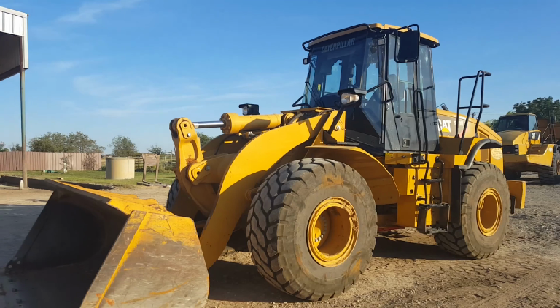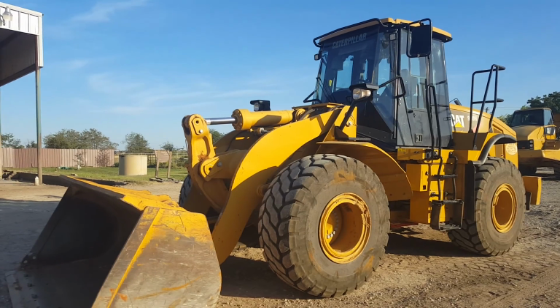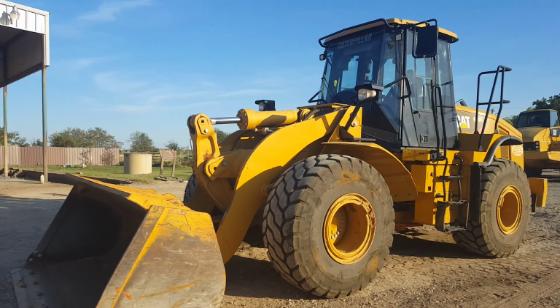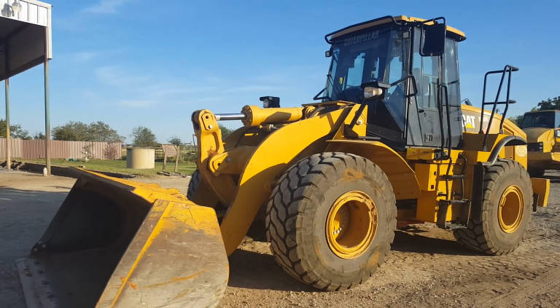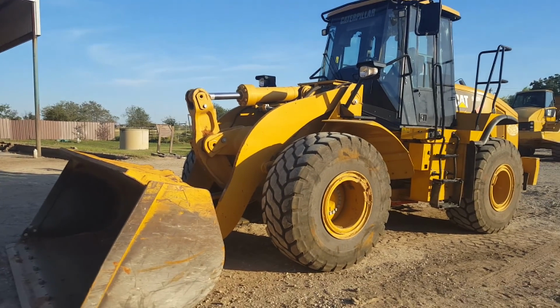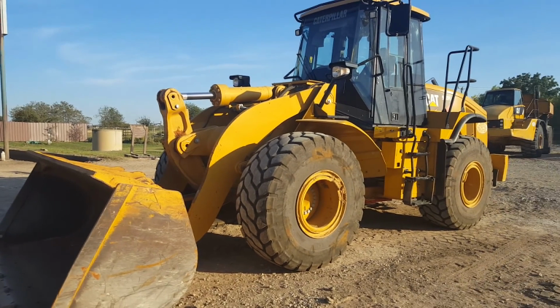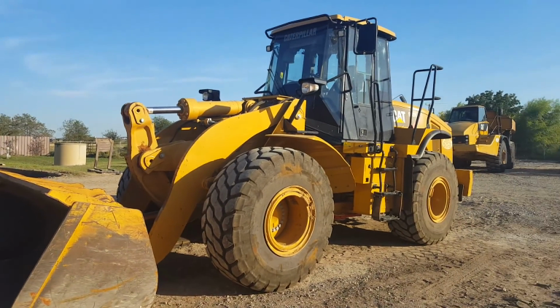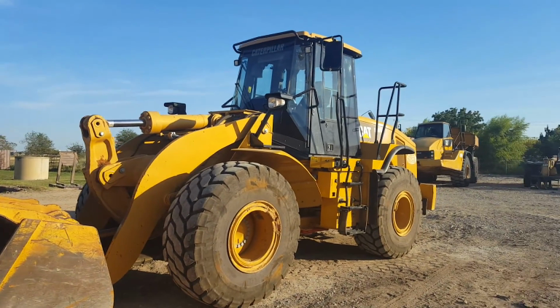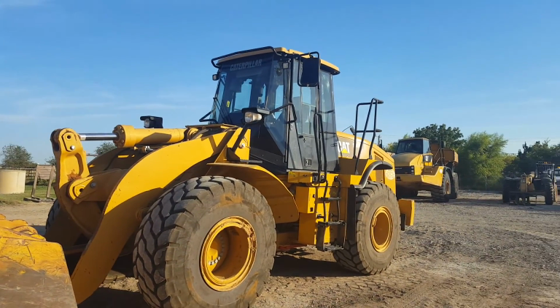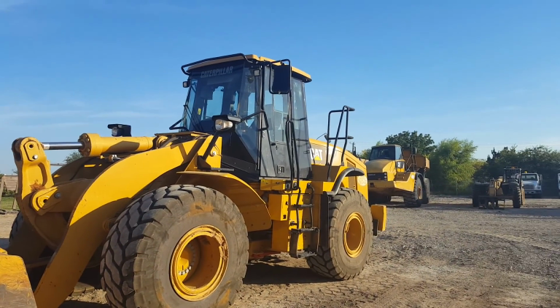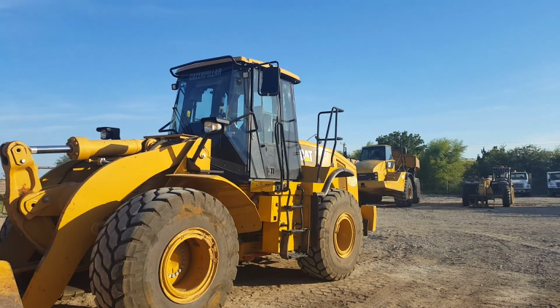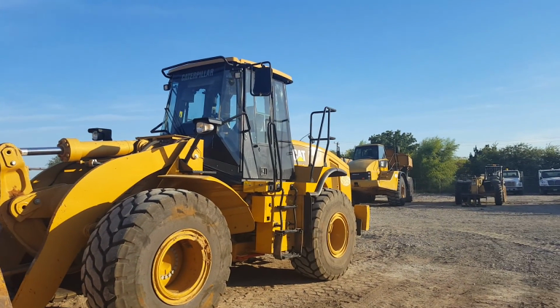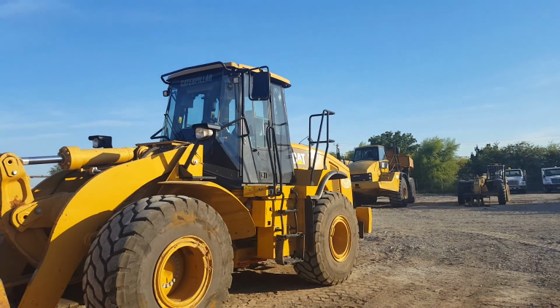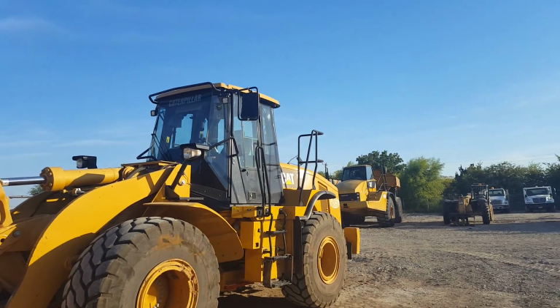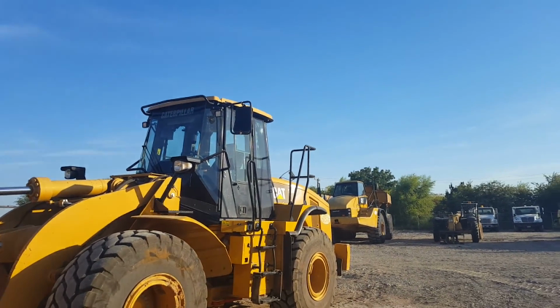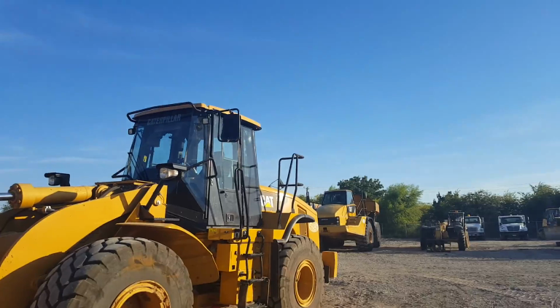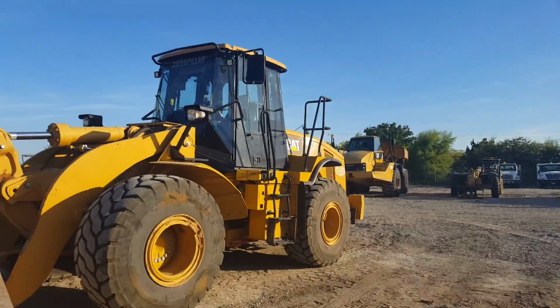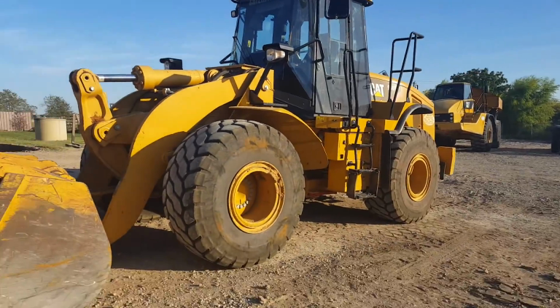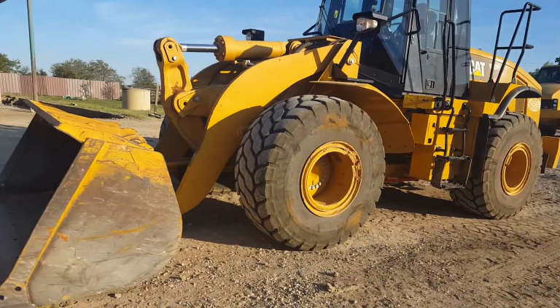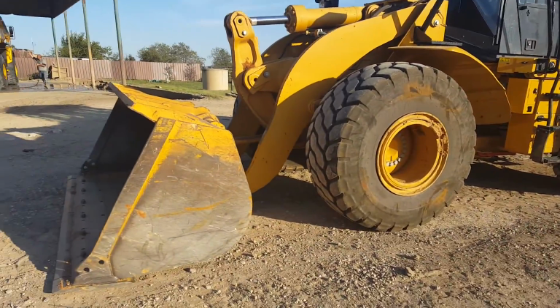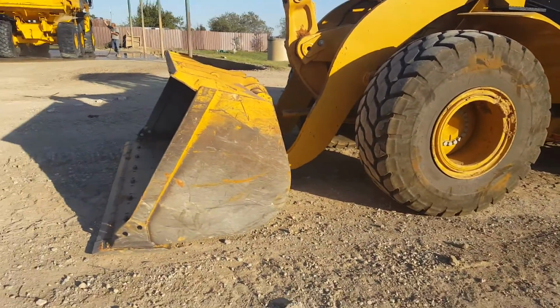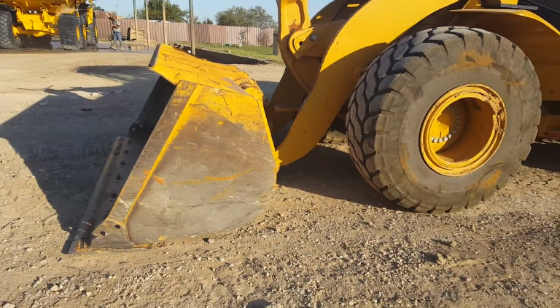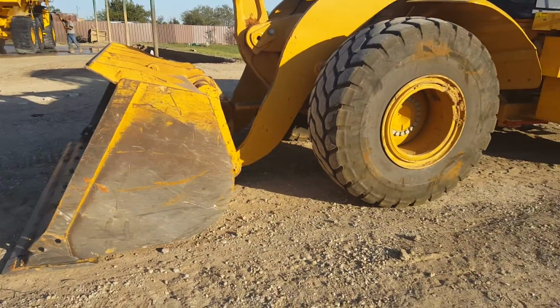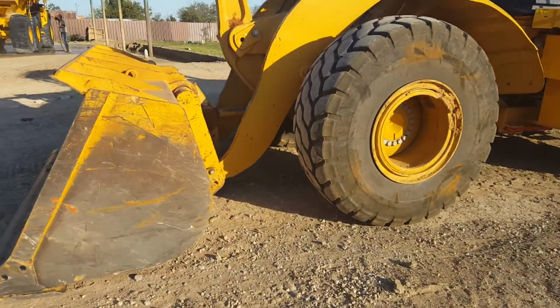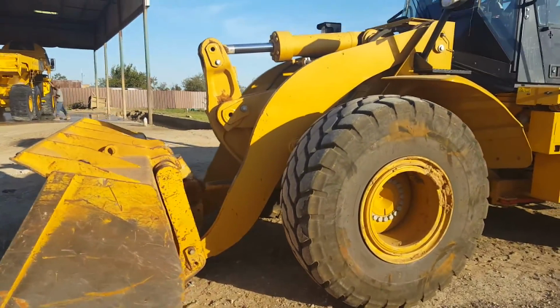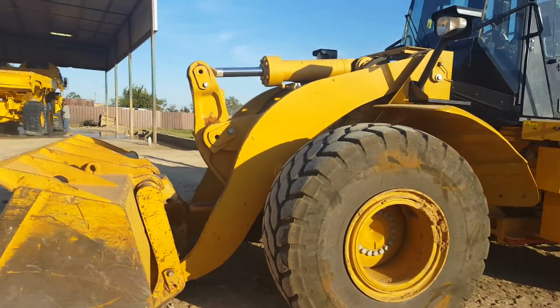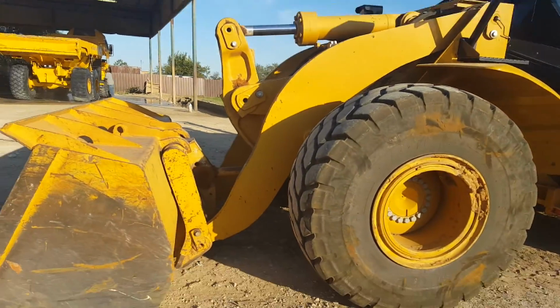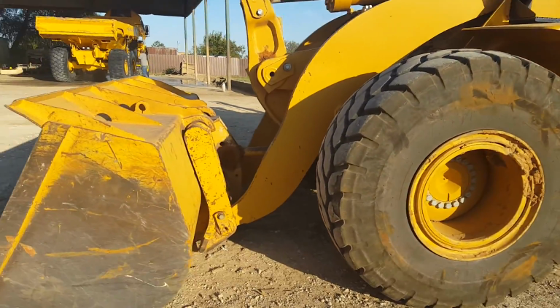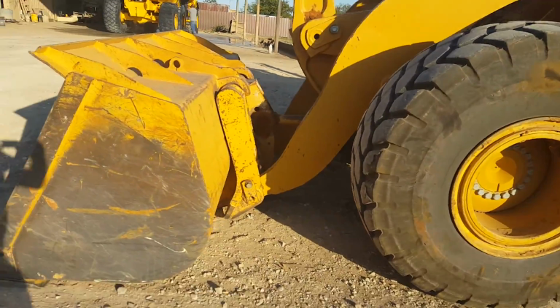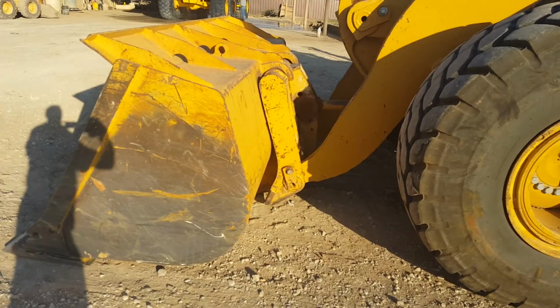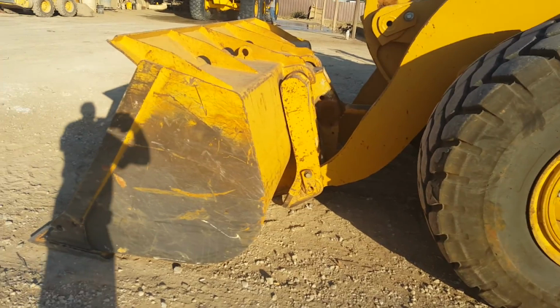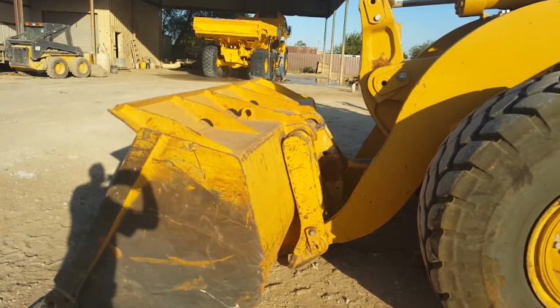Hi, this is Kevin Cook, the Heavy Equipment Guy. Got herself a CAT 950H. Just came off a rent. It's got a quick attach on it.